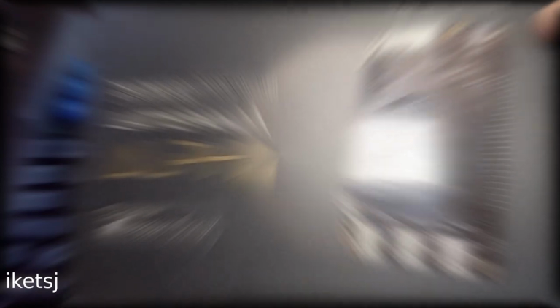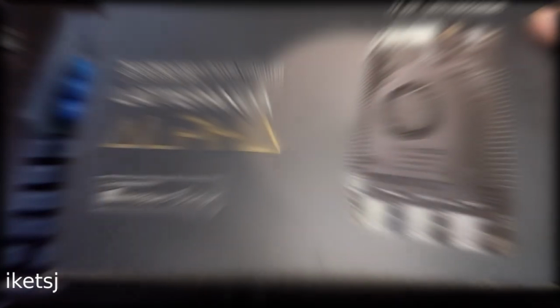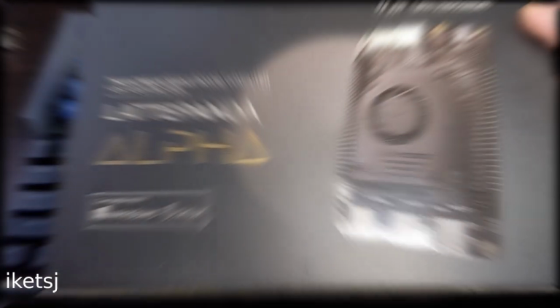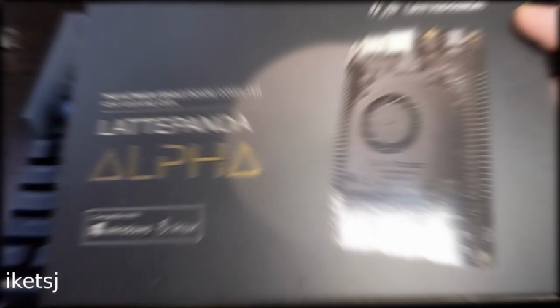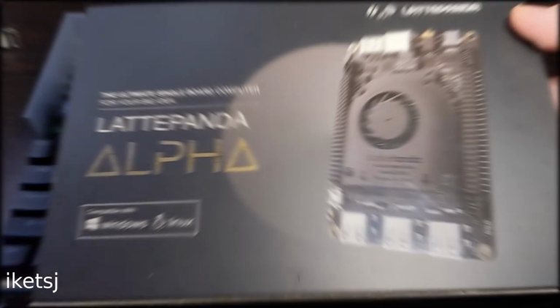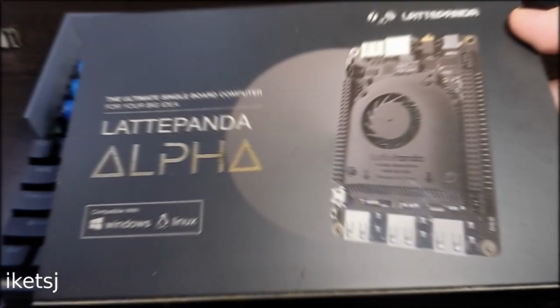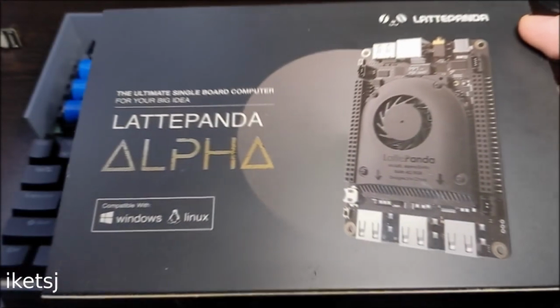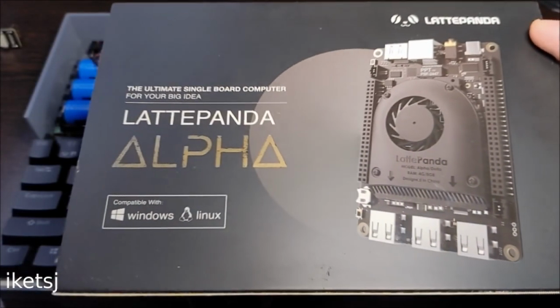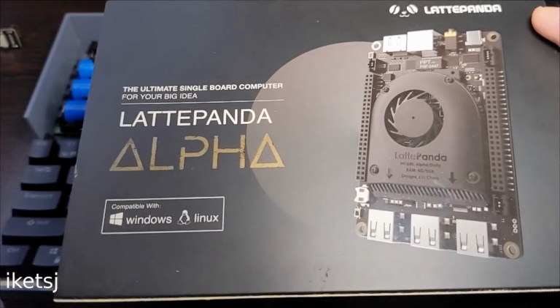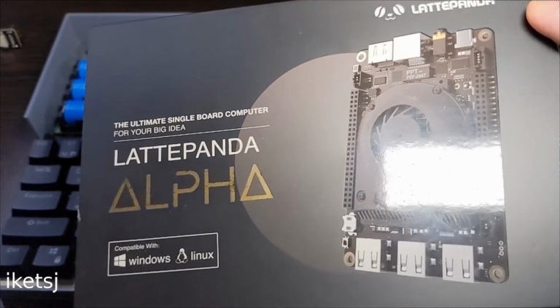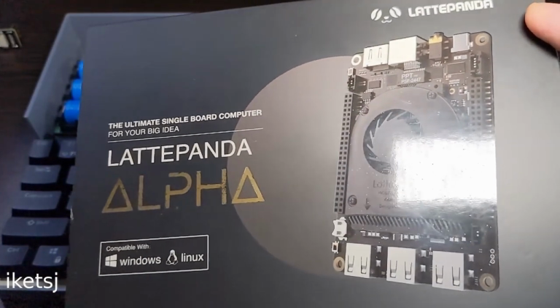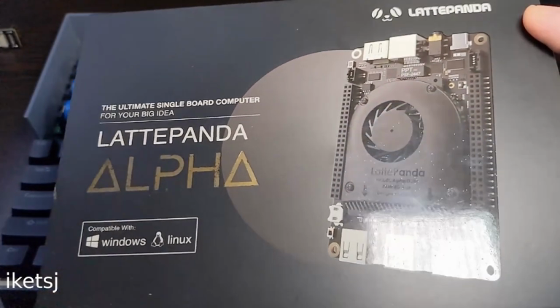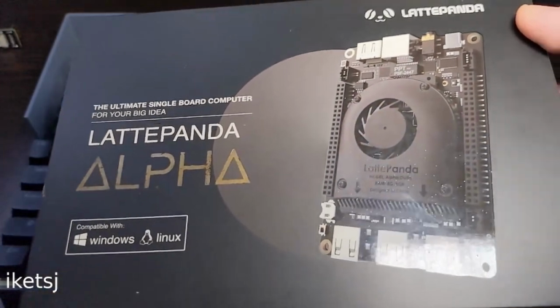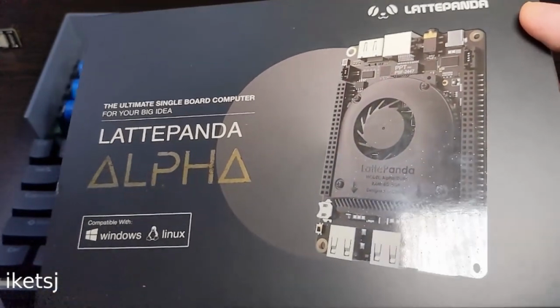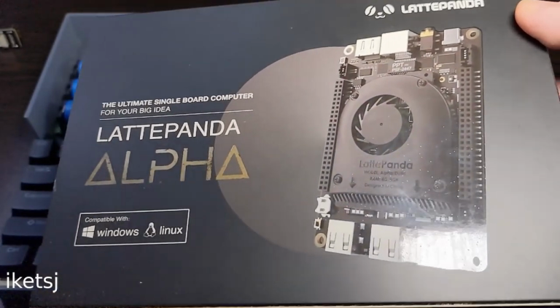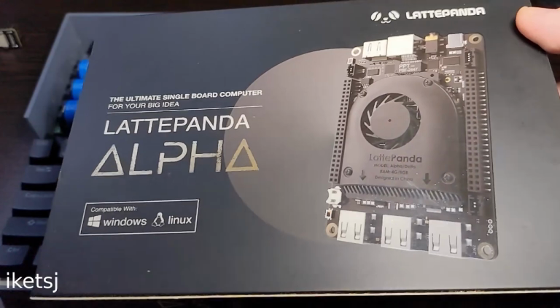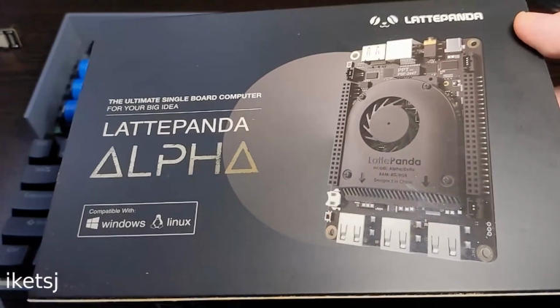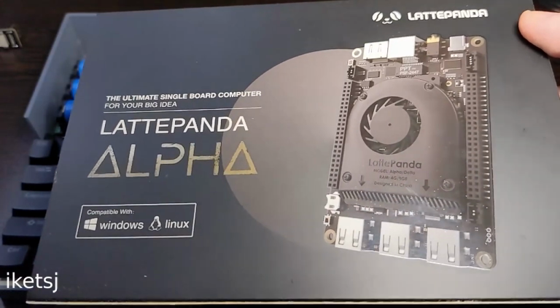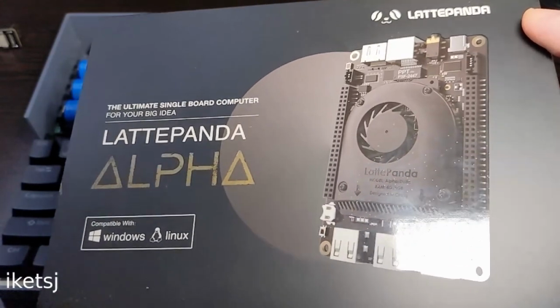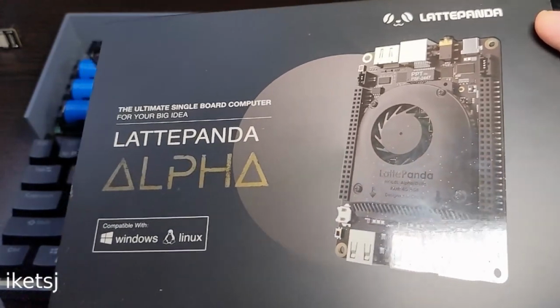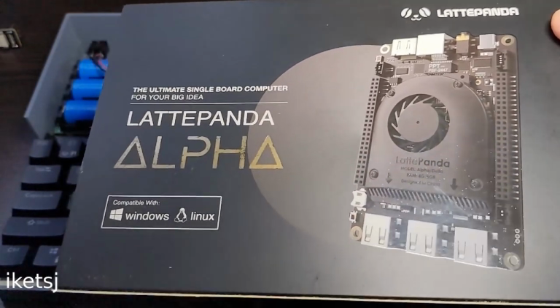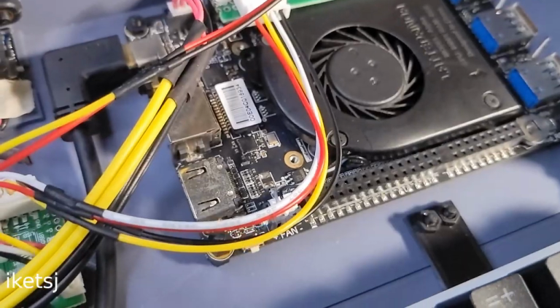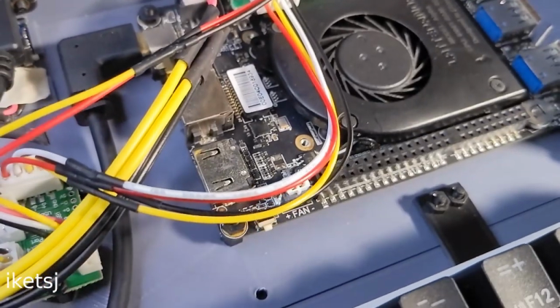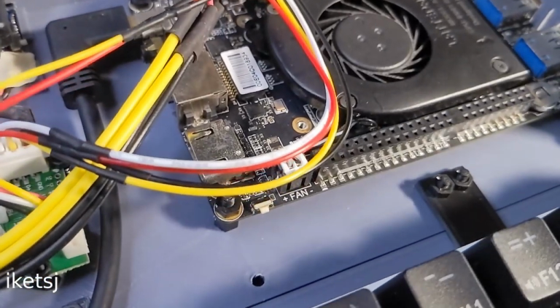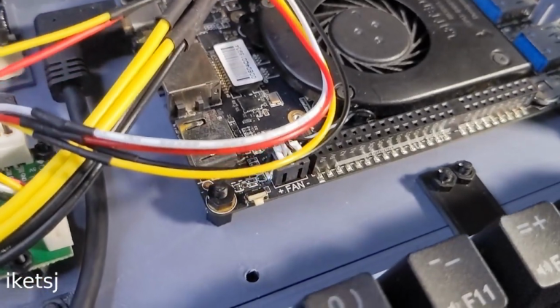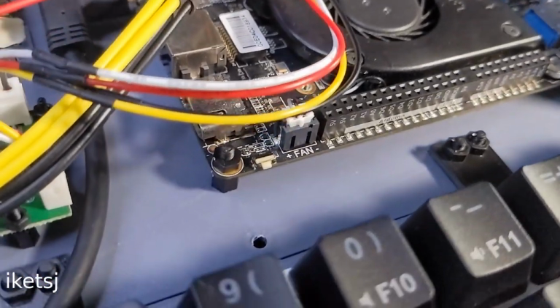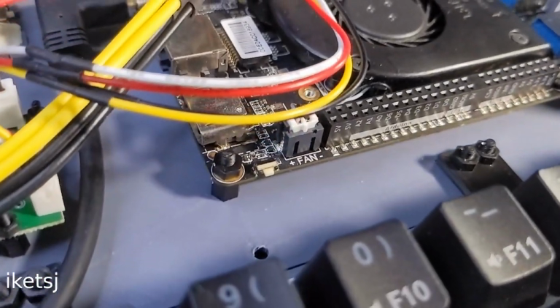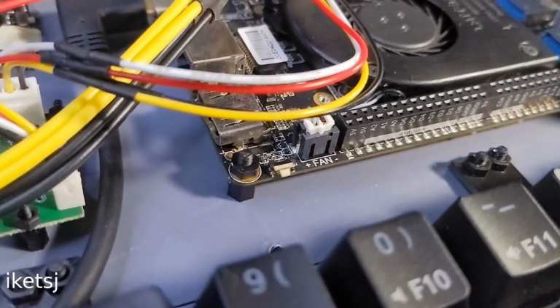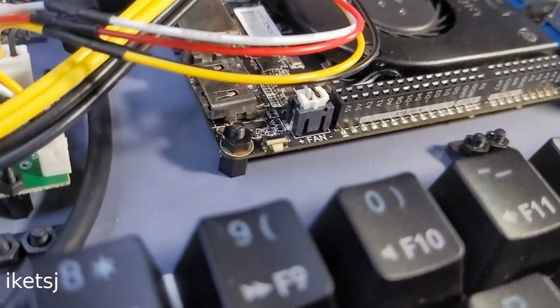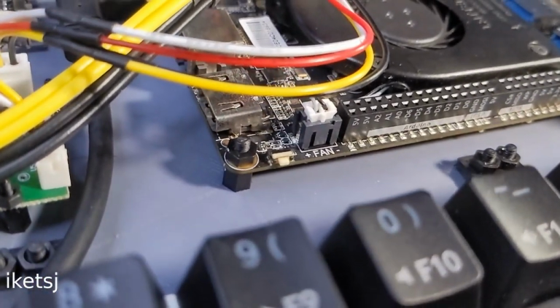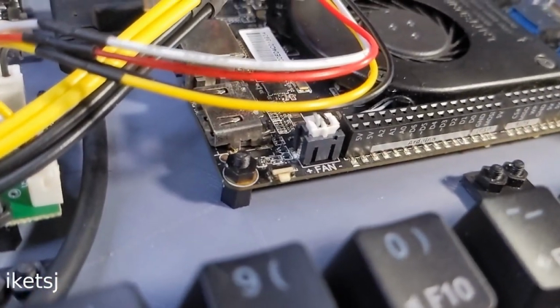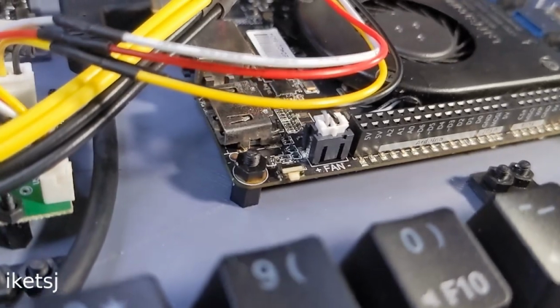The hub in turn is connected to the internal USB header of the brain of the project — a Latte Panda Alpha, which is probably already familiar to my subscribers. There's also an SSD and a WiFi Bluetooth card underneath.